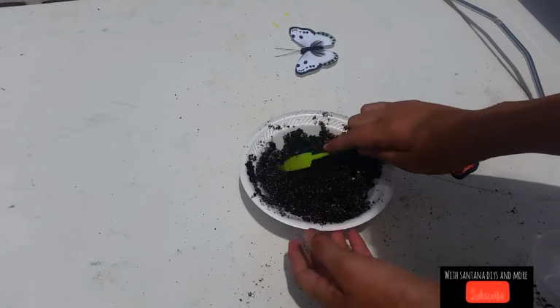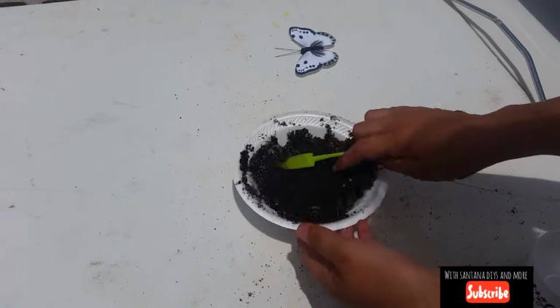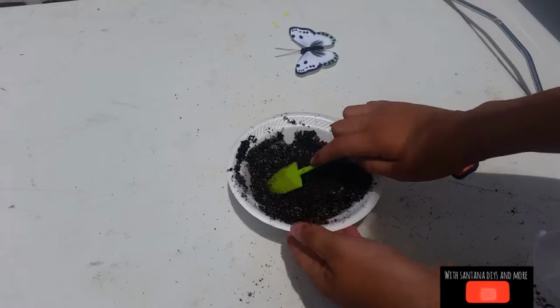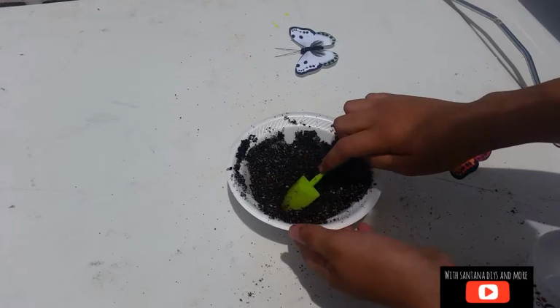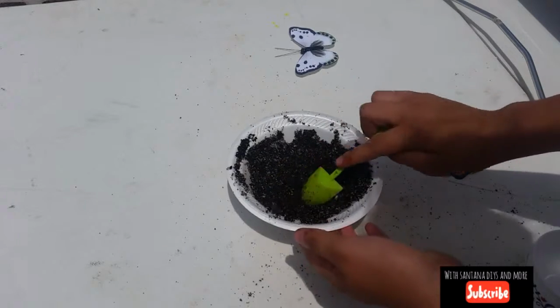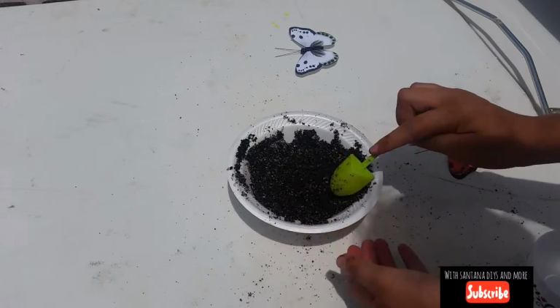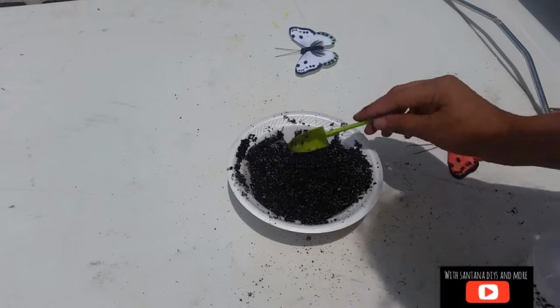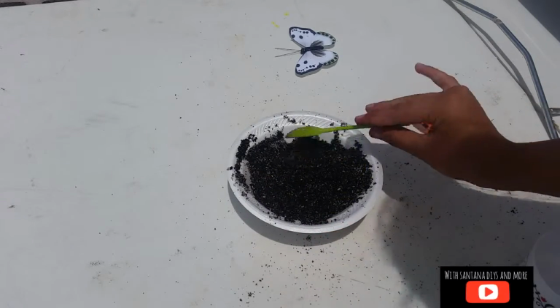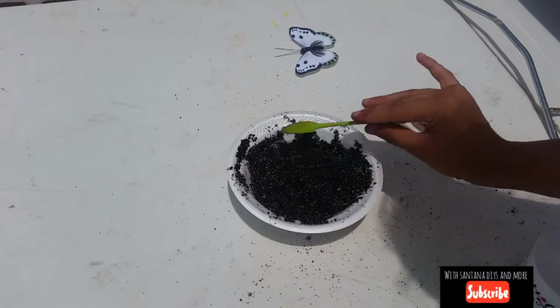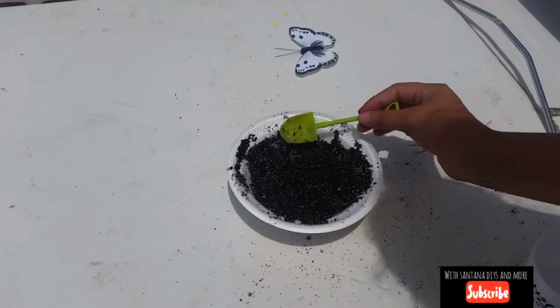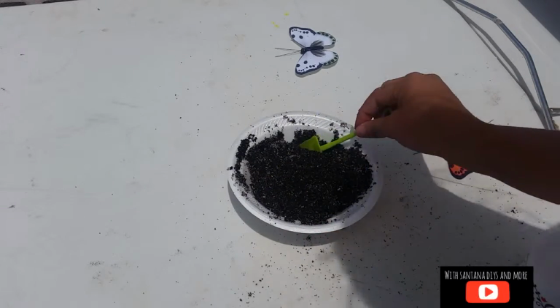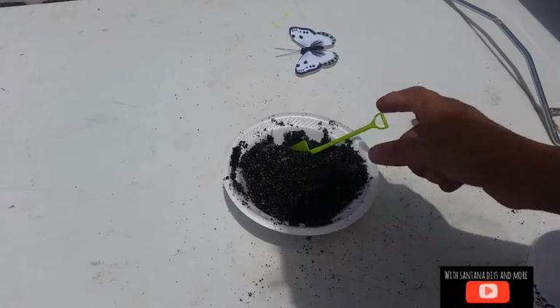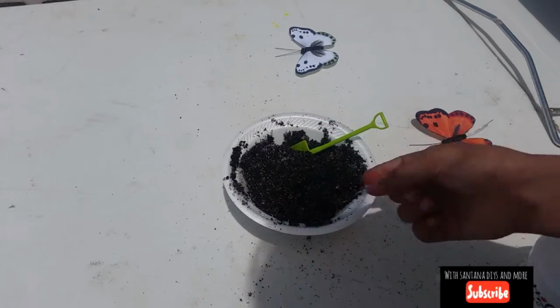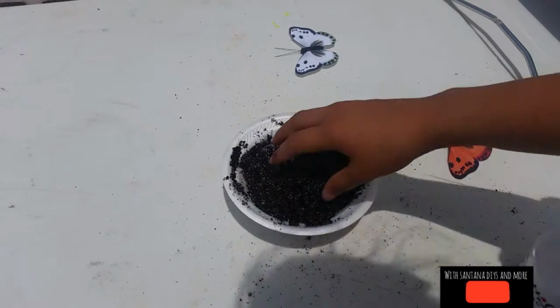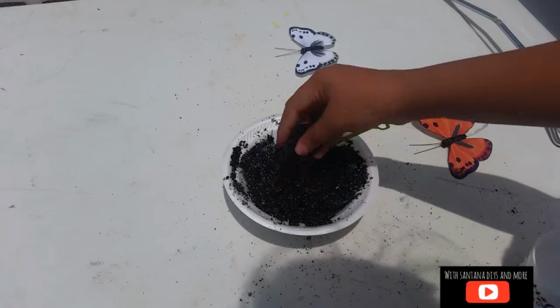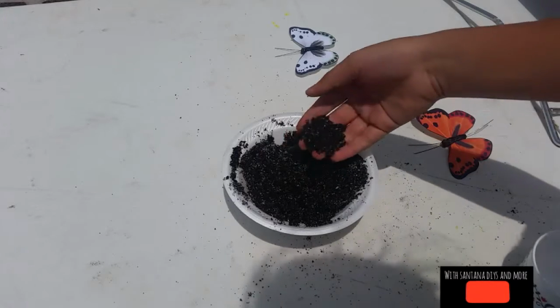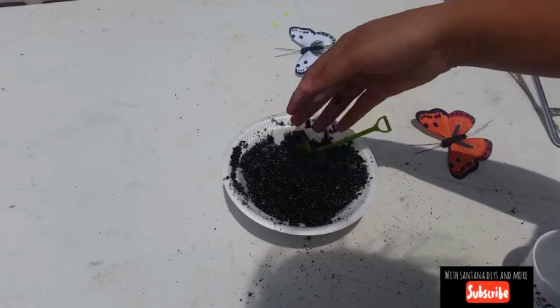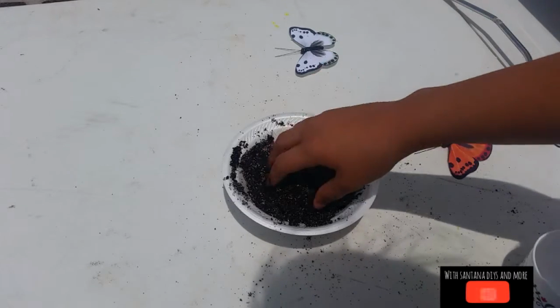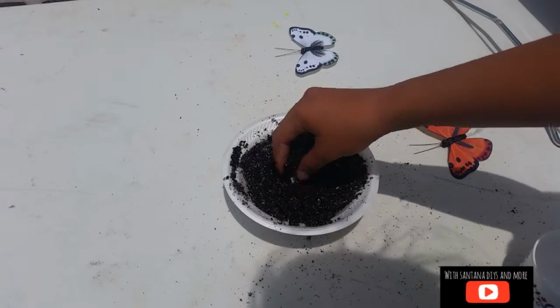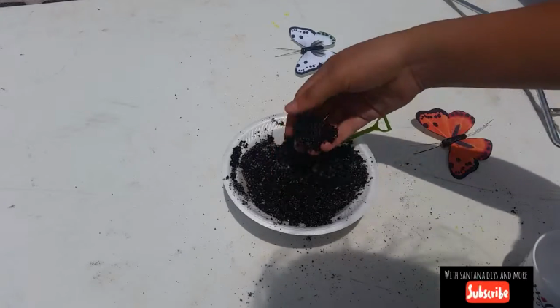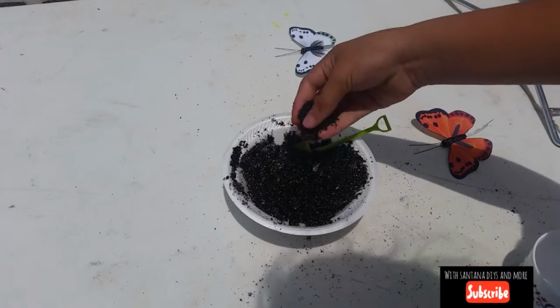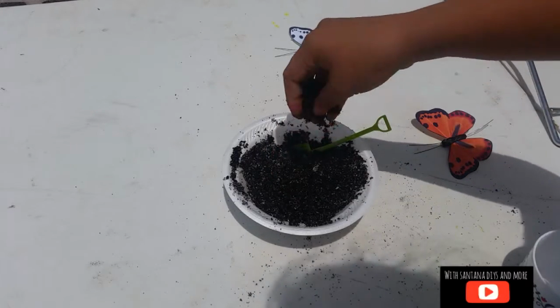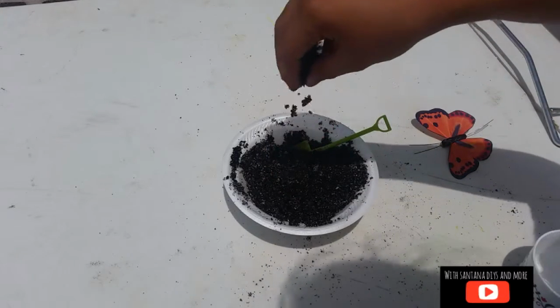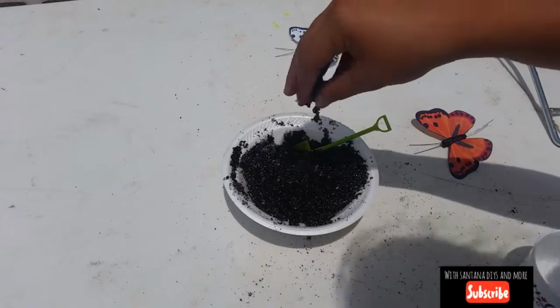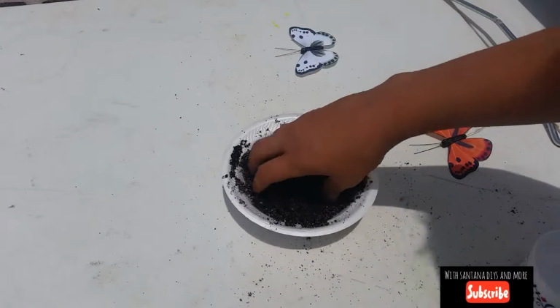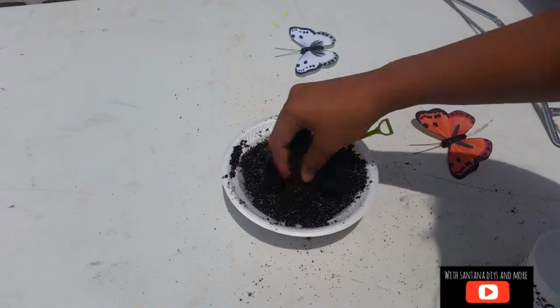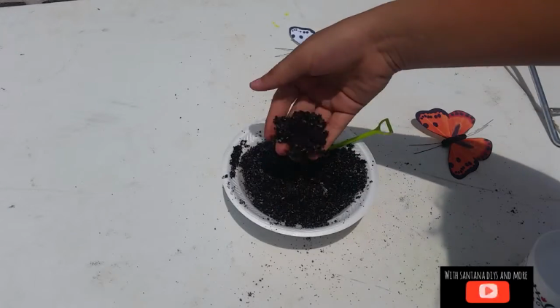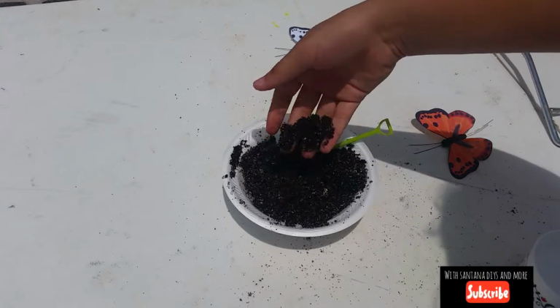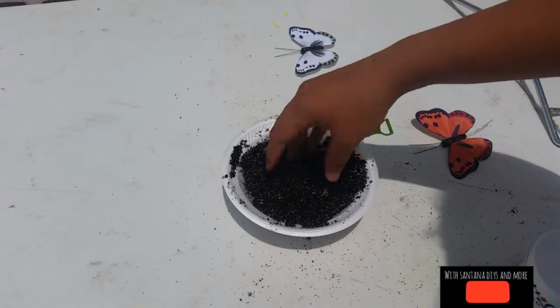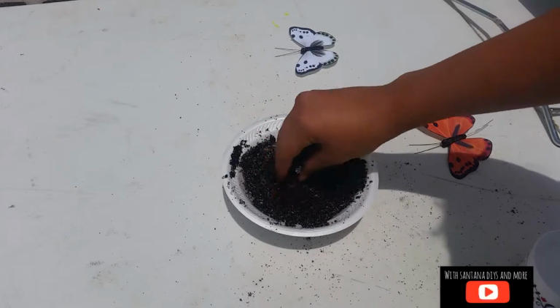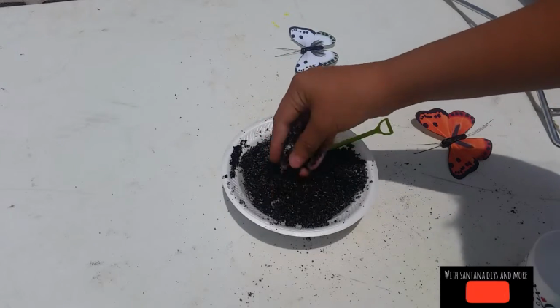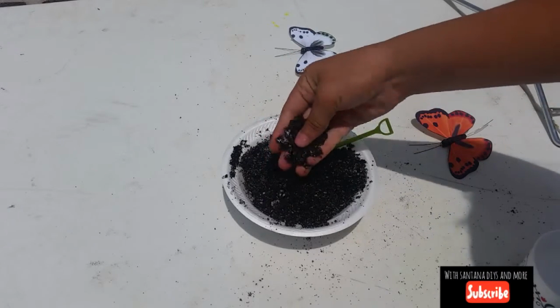There you have it — your DIY miracle grow. I like to add some eggshells, but I haven't cooked any eggs lately to put shells in it. I hope you enjoyed this video — this stuff feels so good.